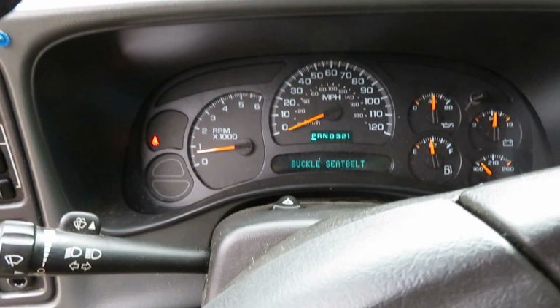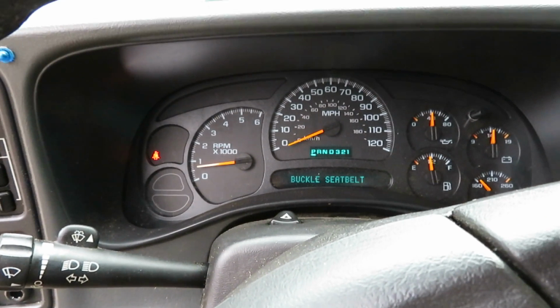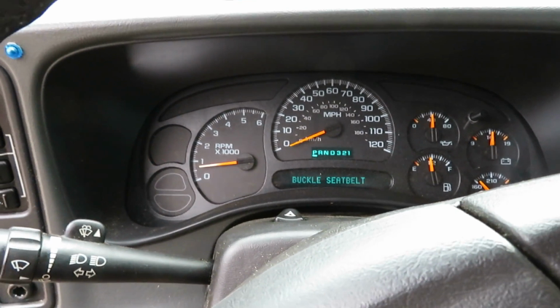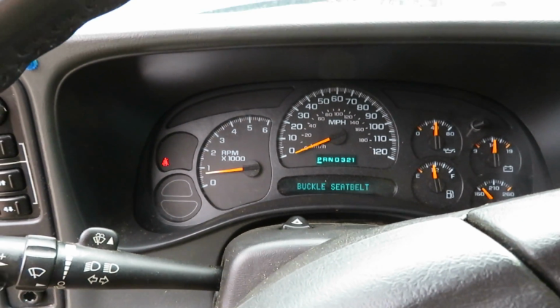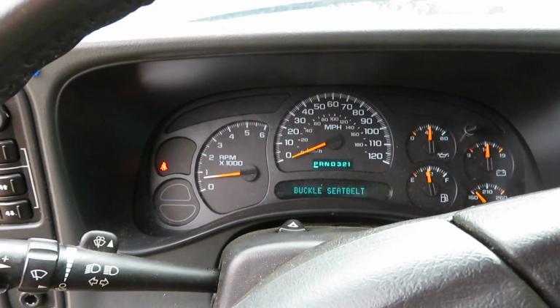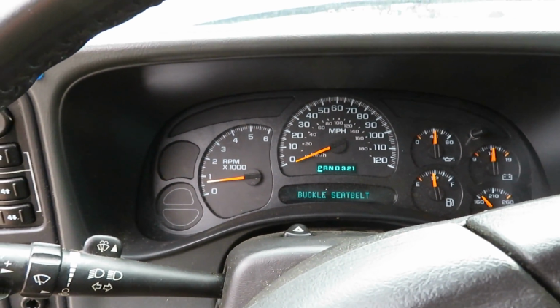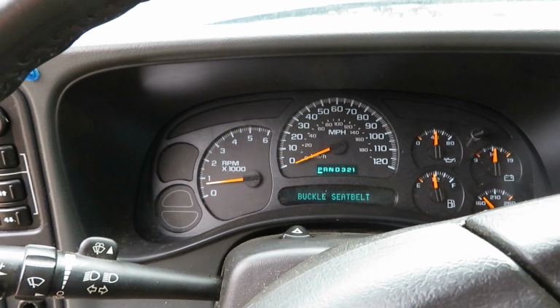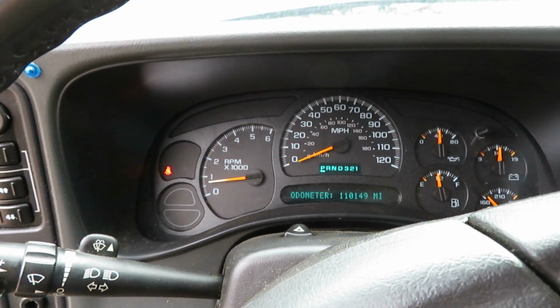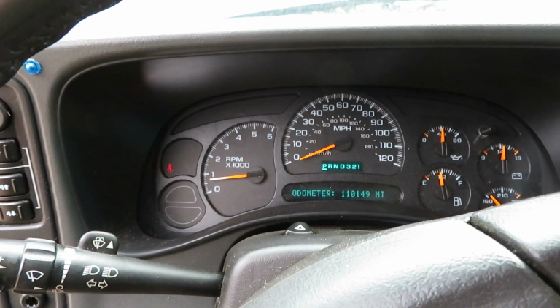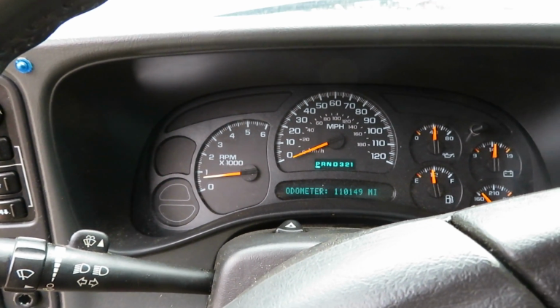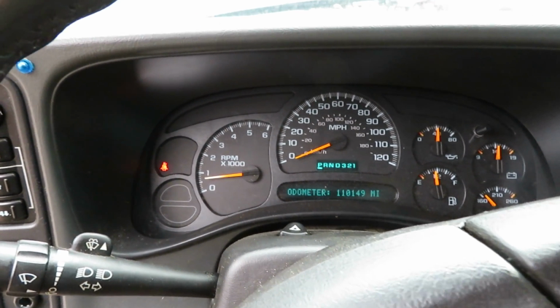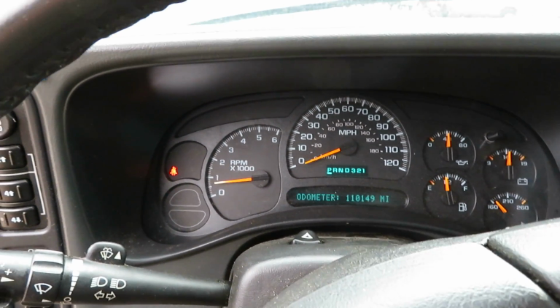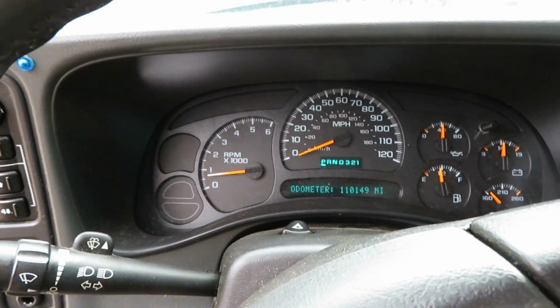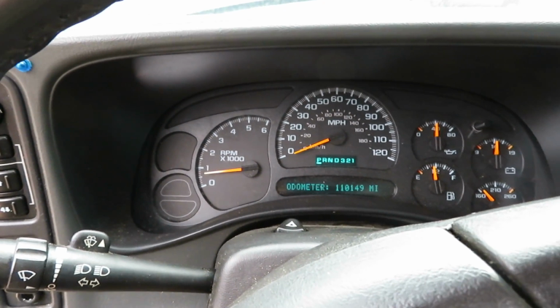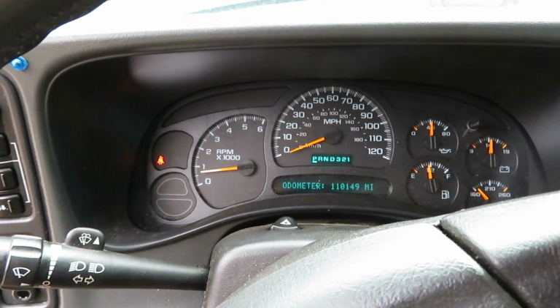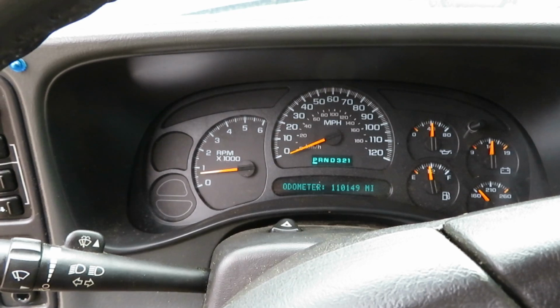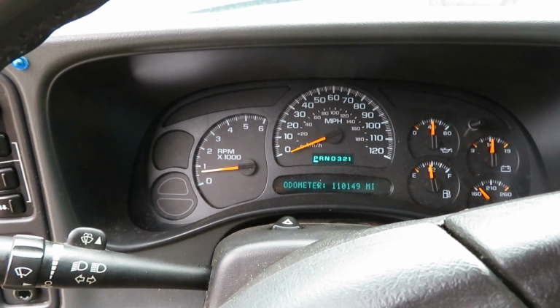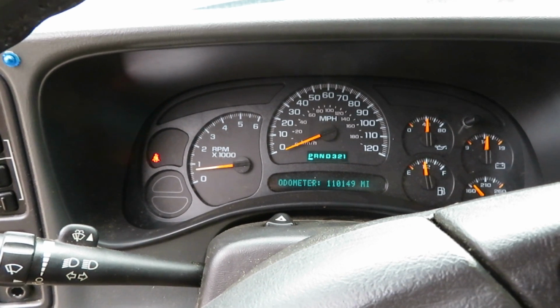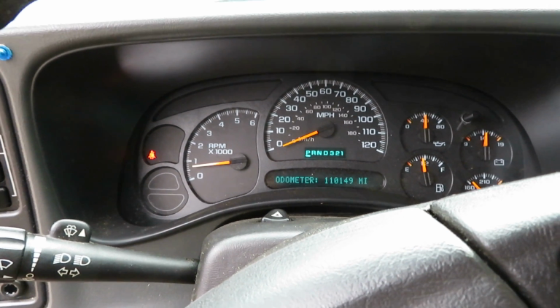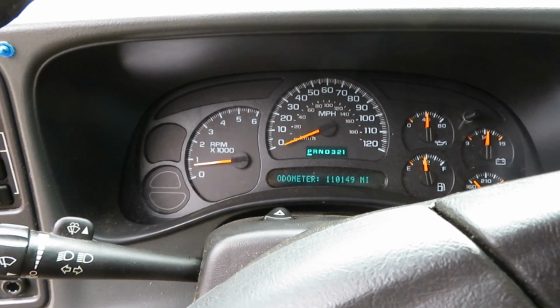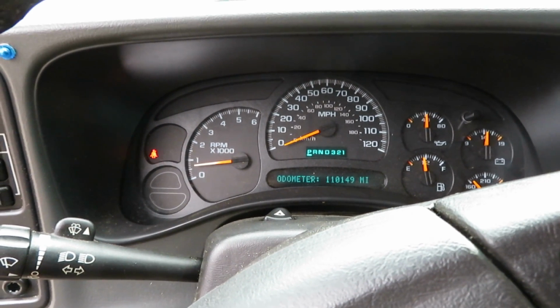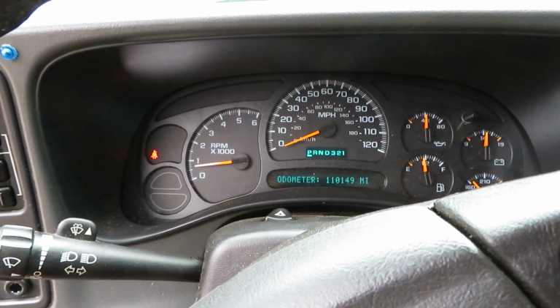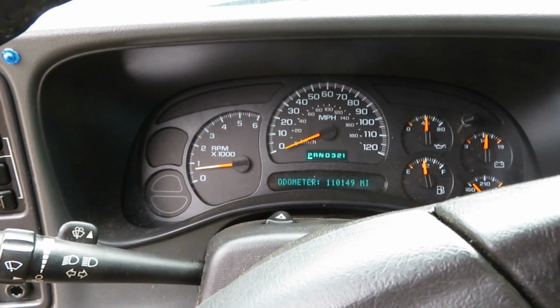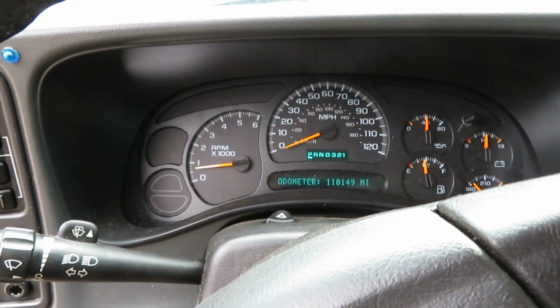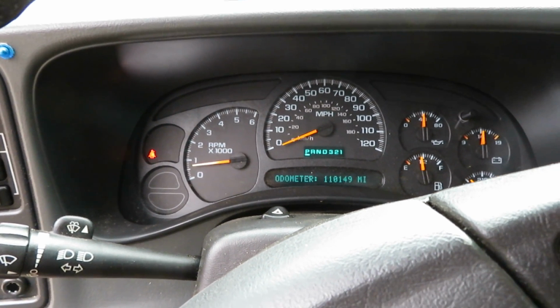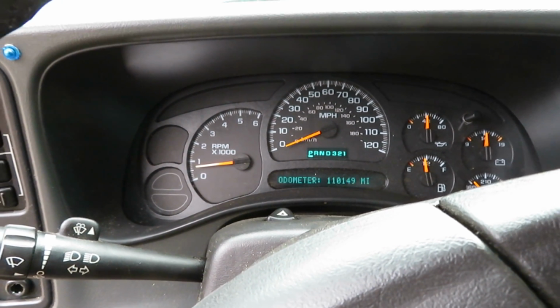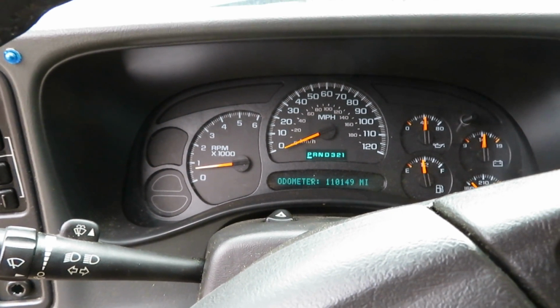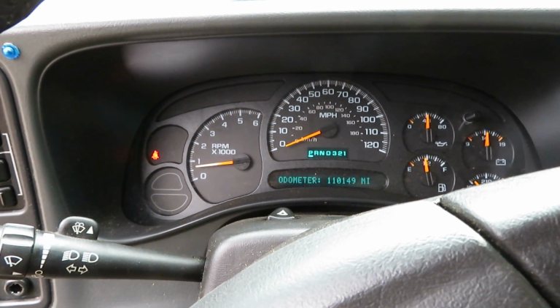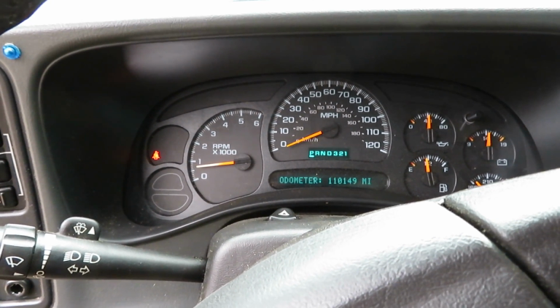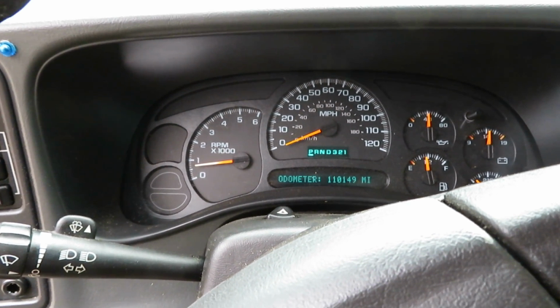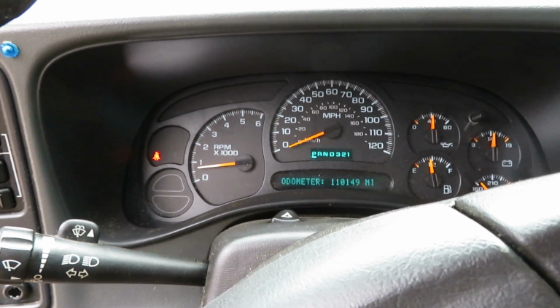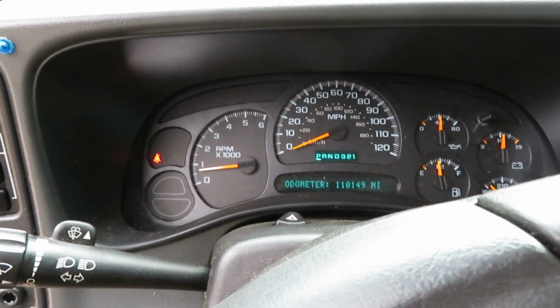That's RR264 with a 5.3 liter motor, 110,149 miles, here at Luz Auto Service and Salvage.